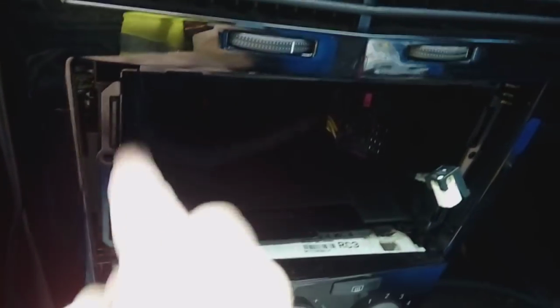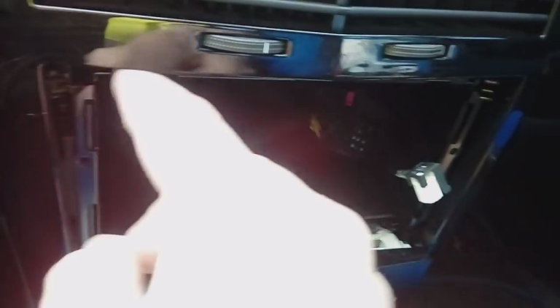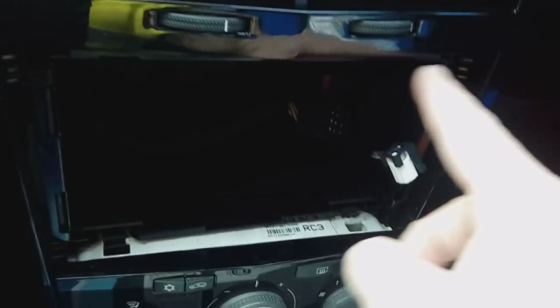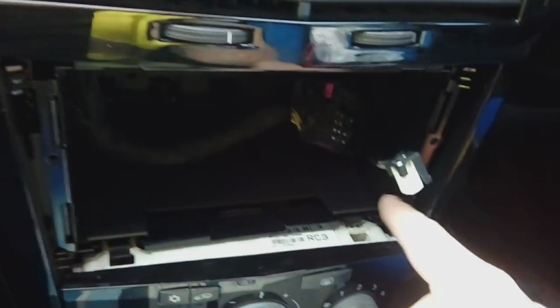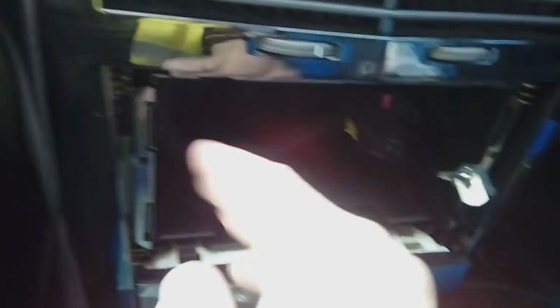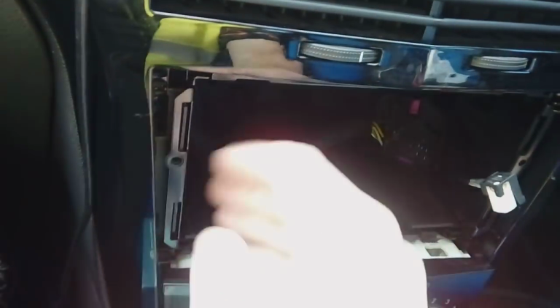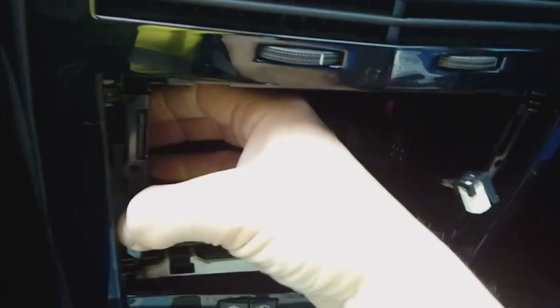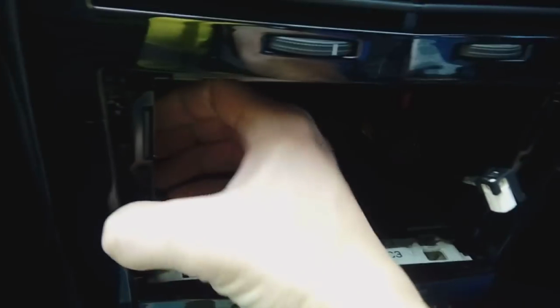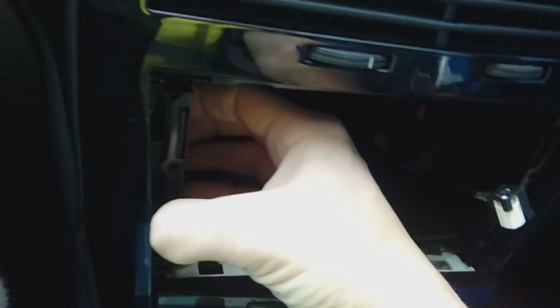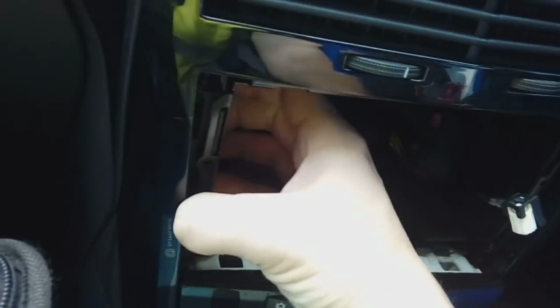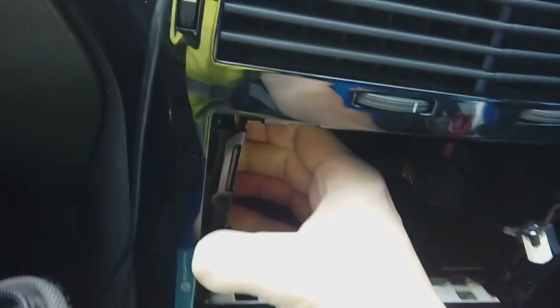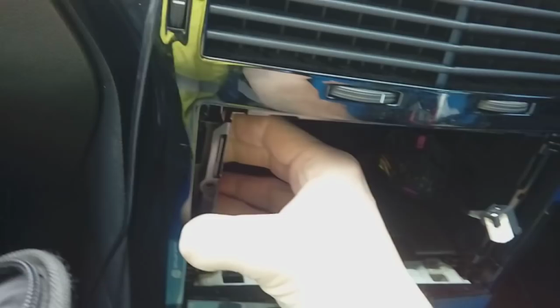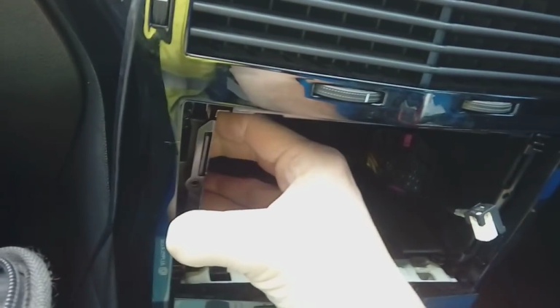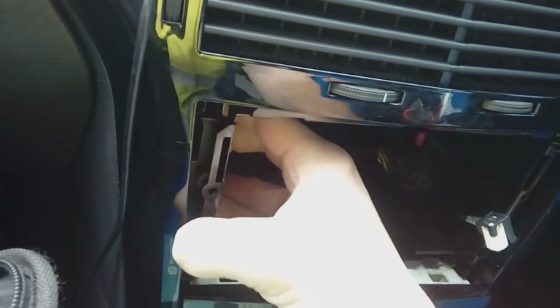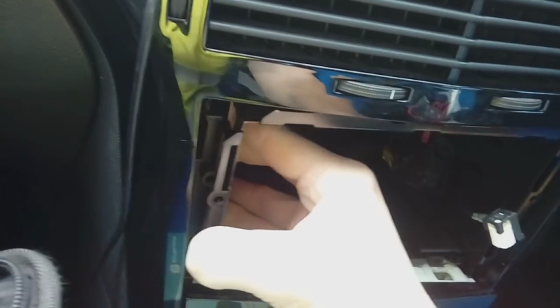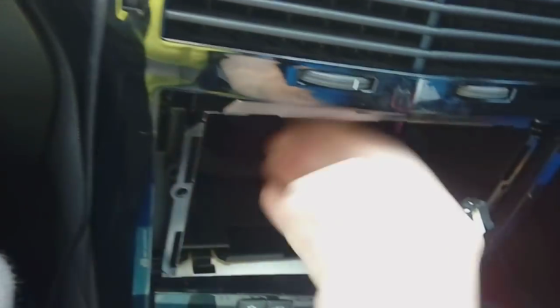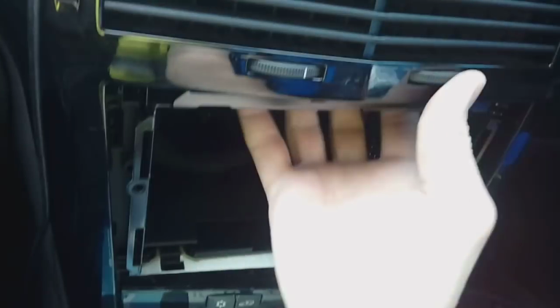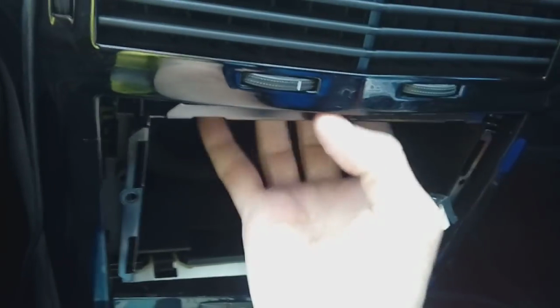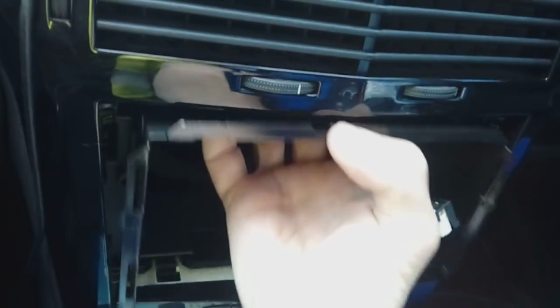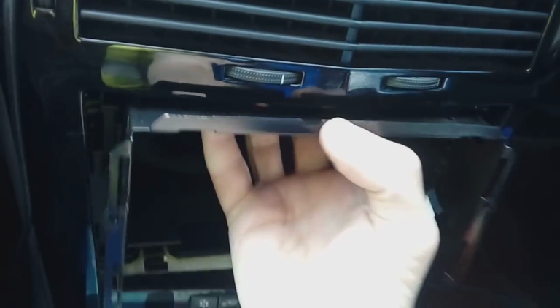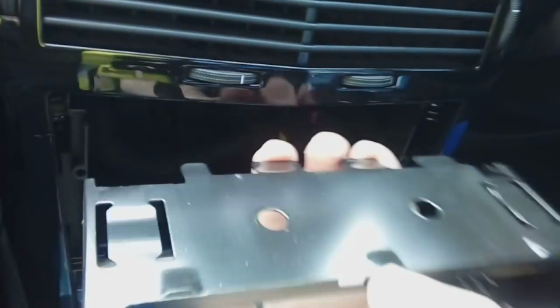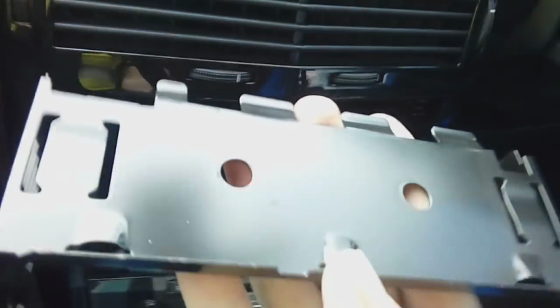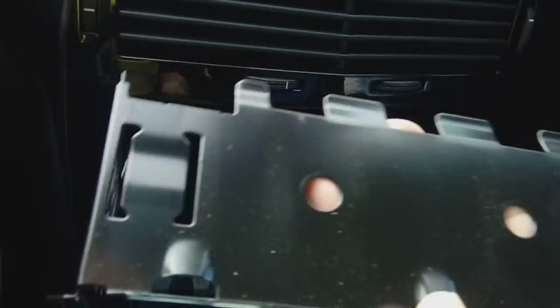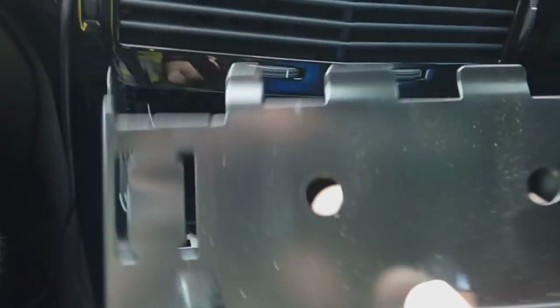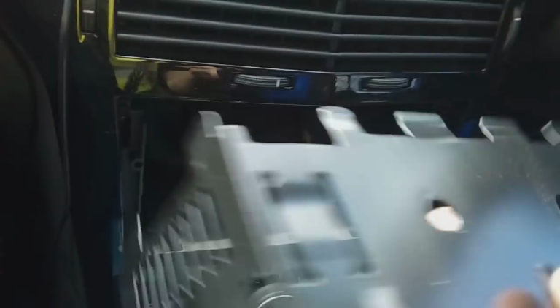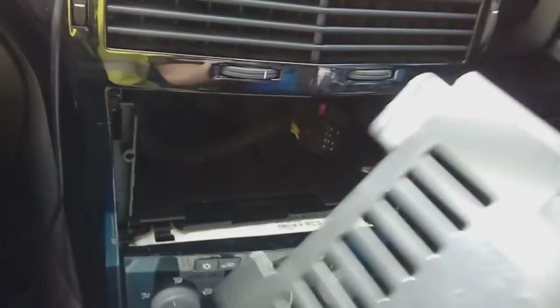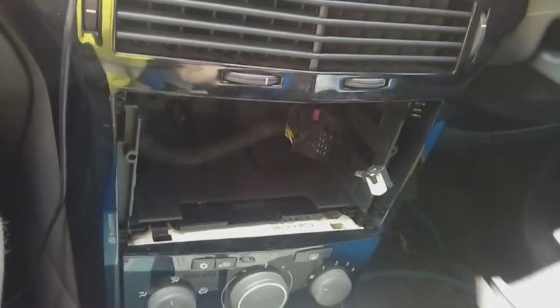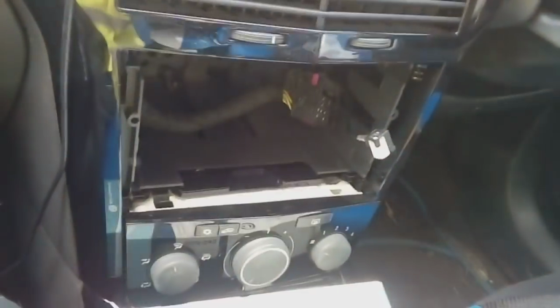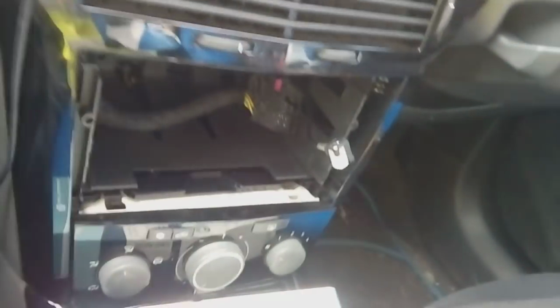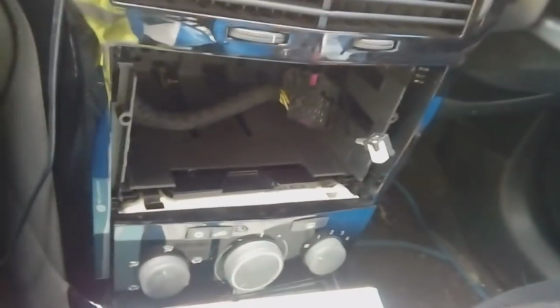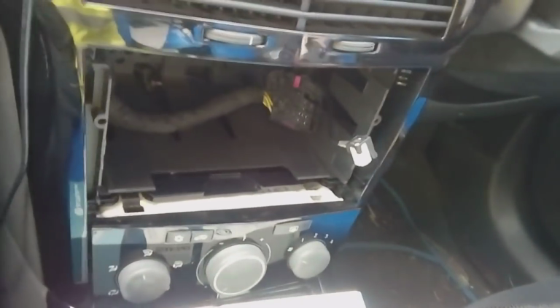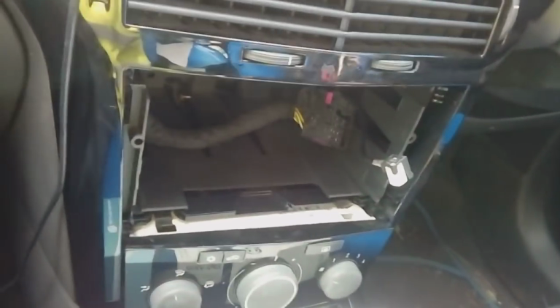Next, you want the cage out of the way — there's a metal frame that goes around the top. Just bend it in a little bit; it's not tight and comes out dead easy. Take that out, don't need that at all.